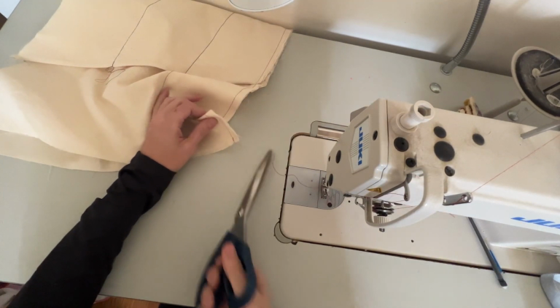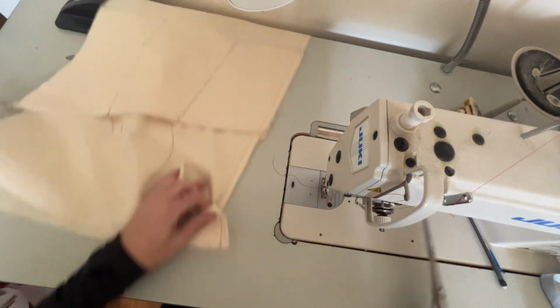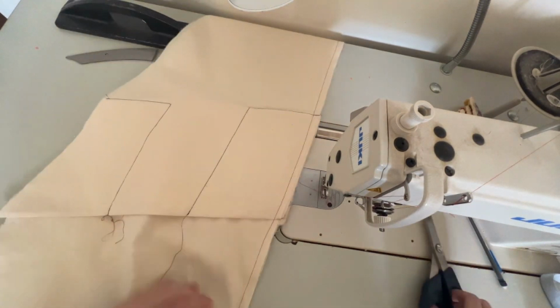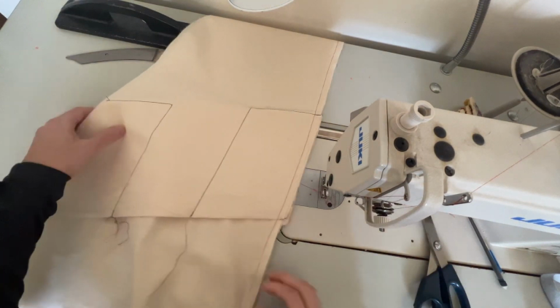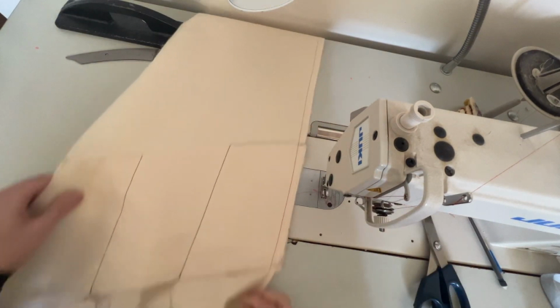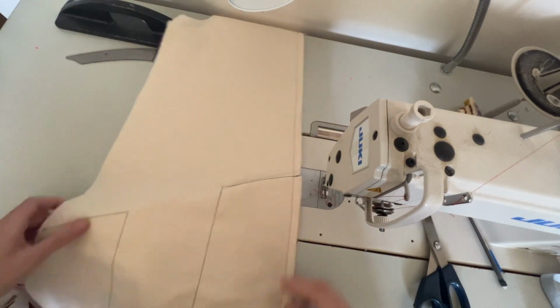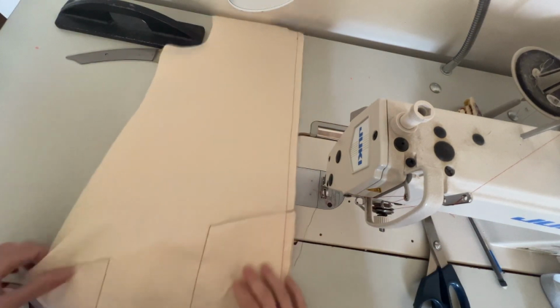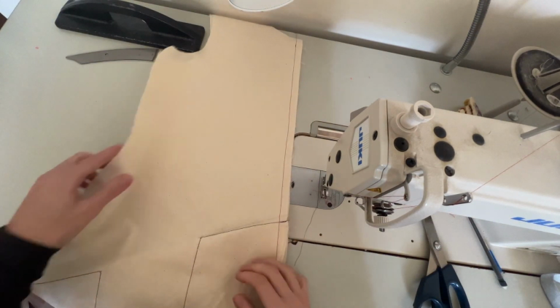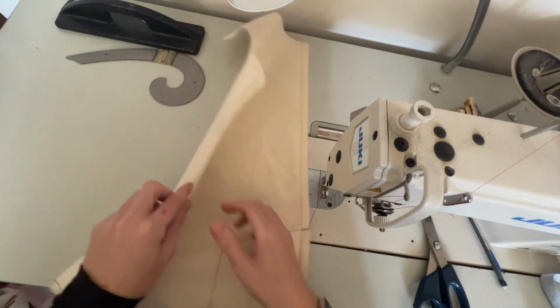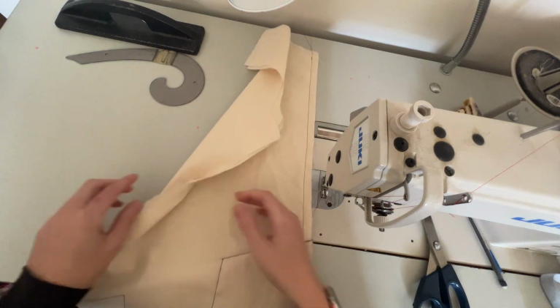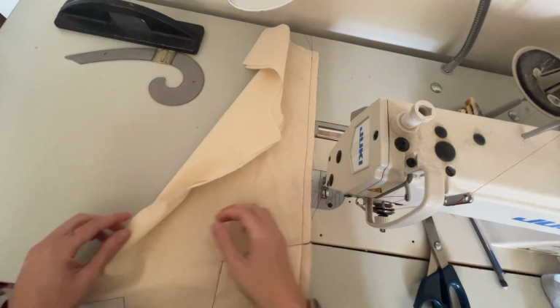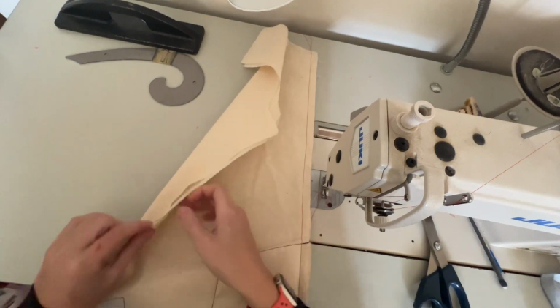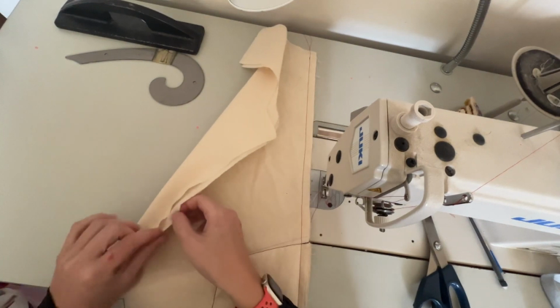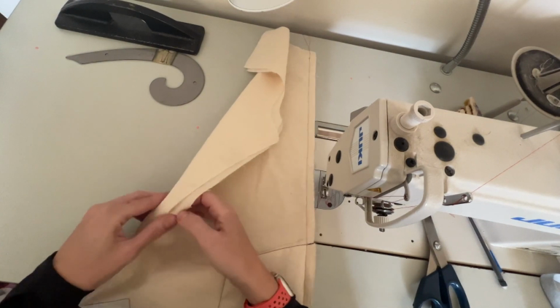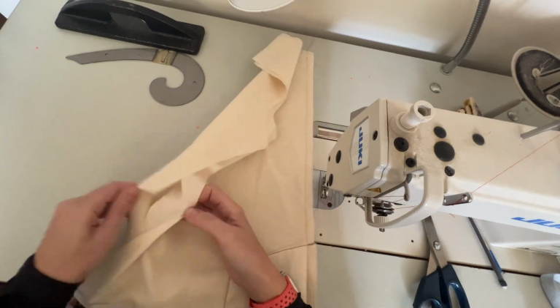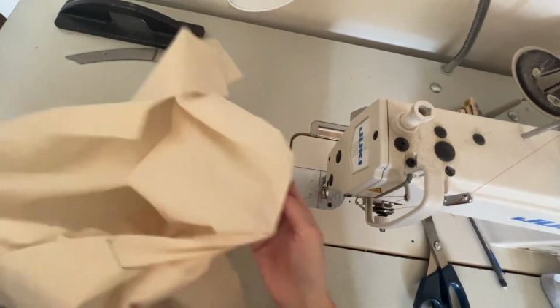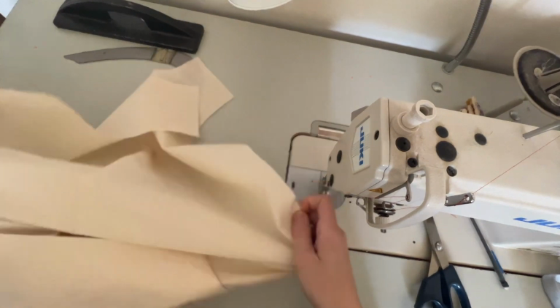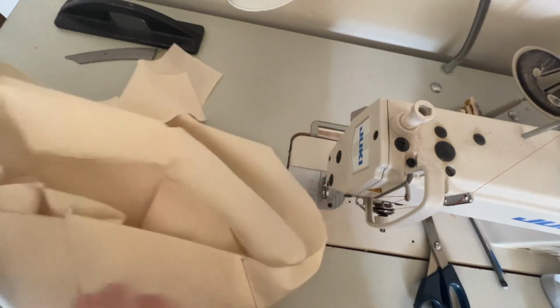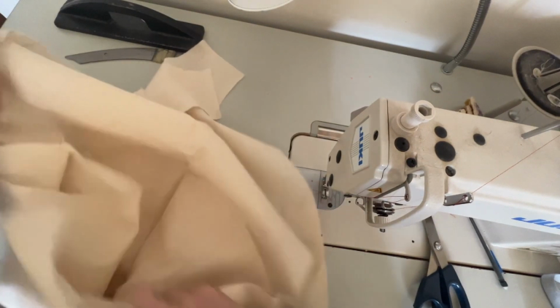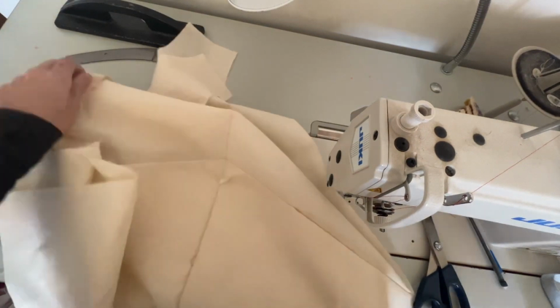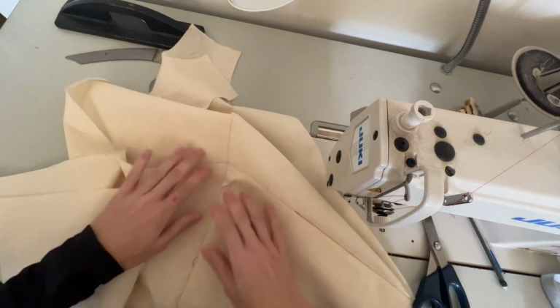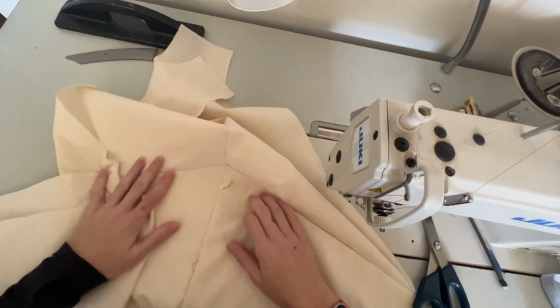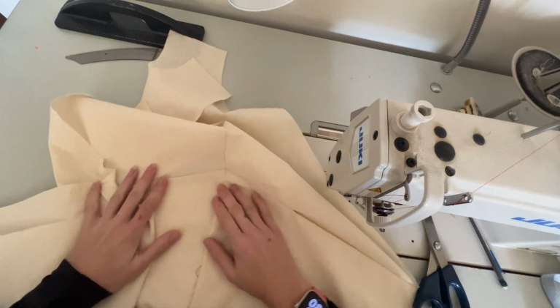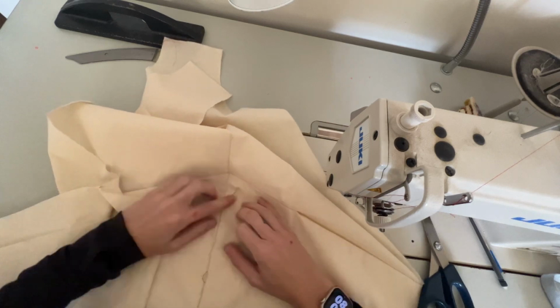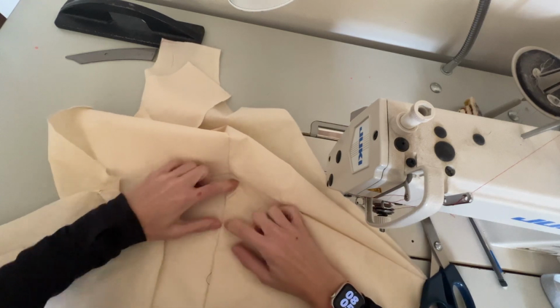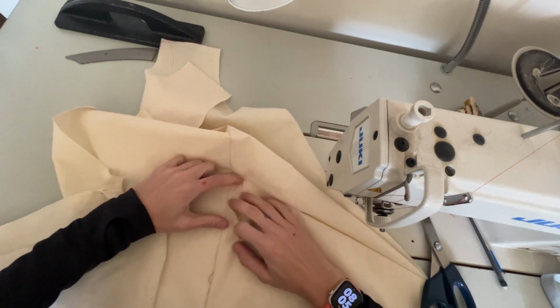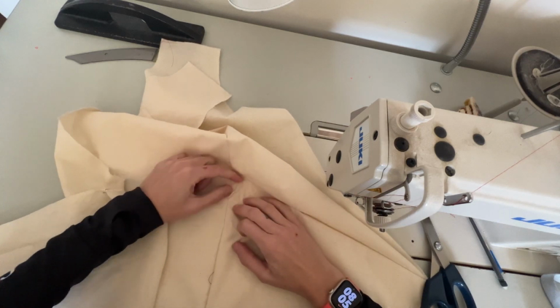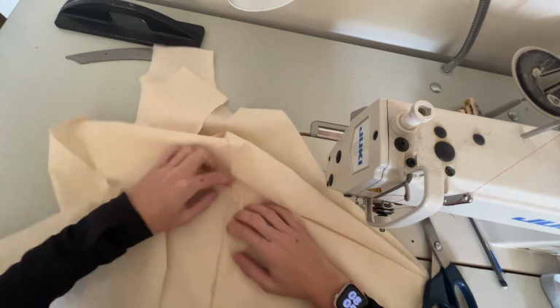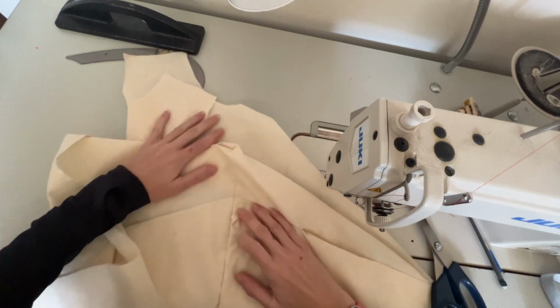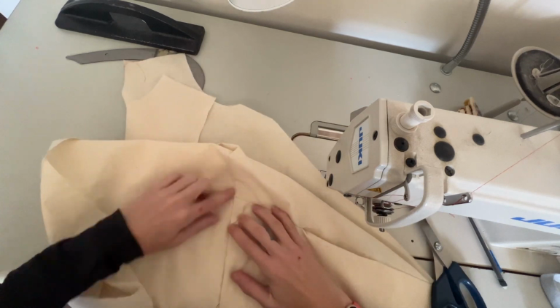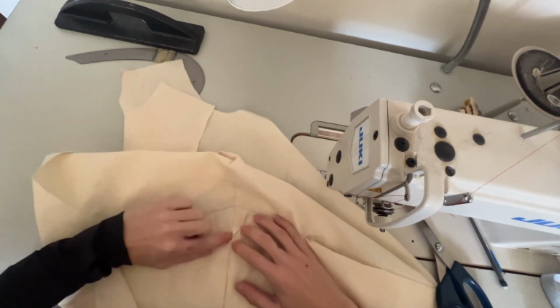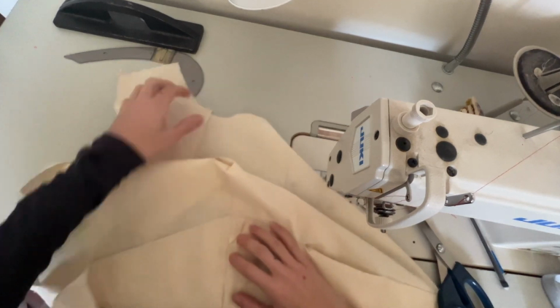Now that my seam is sewn, I'm just going to check it. I have a little bit of puckering — I'll go in and fix that.